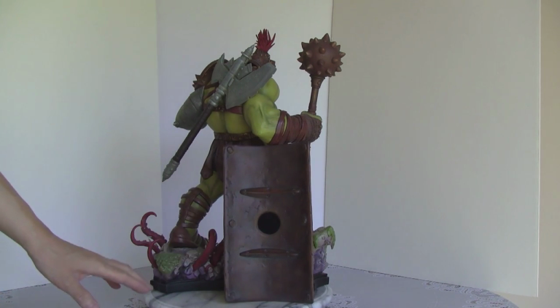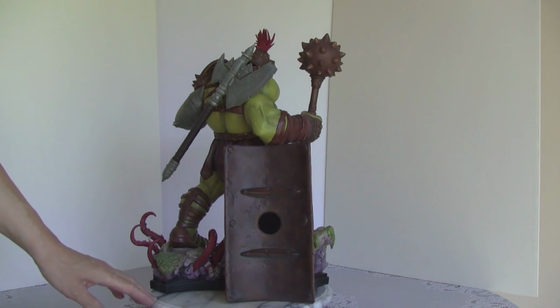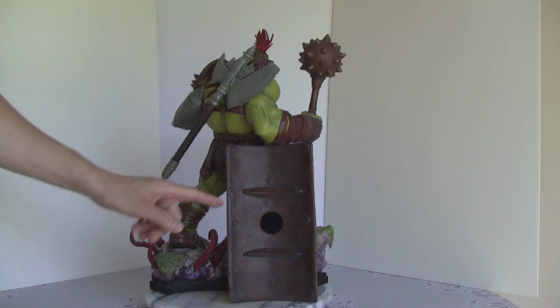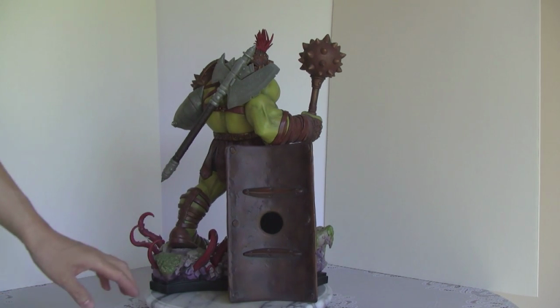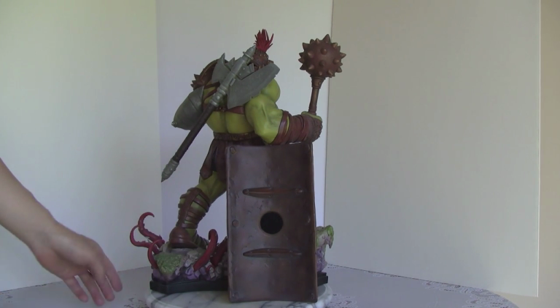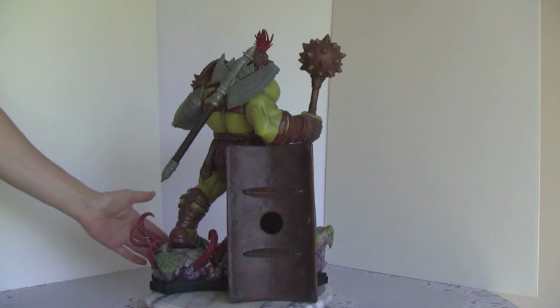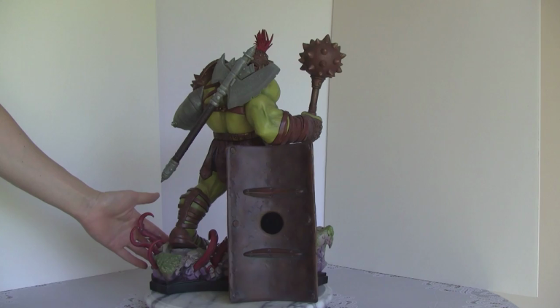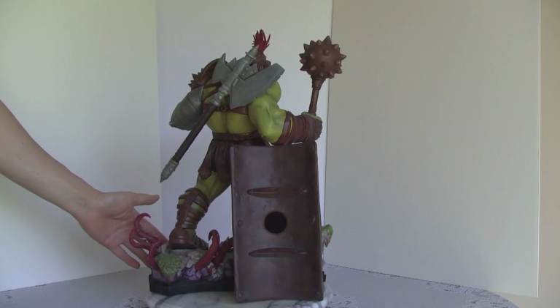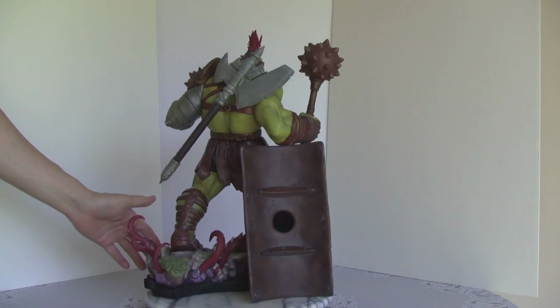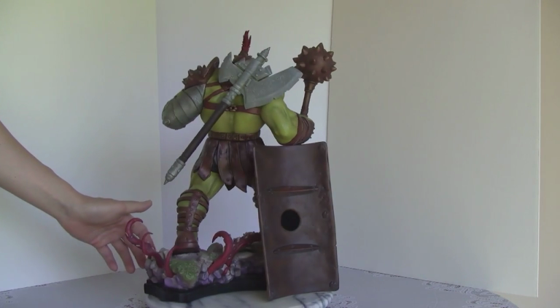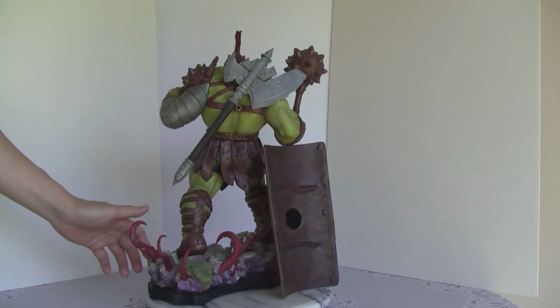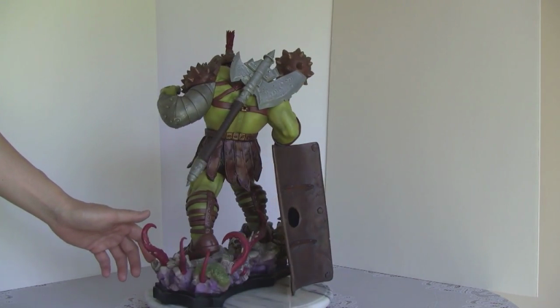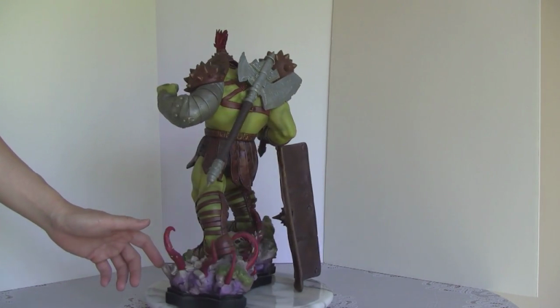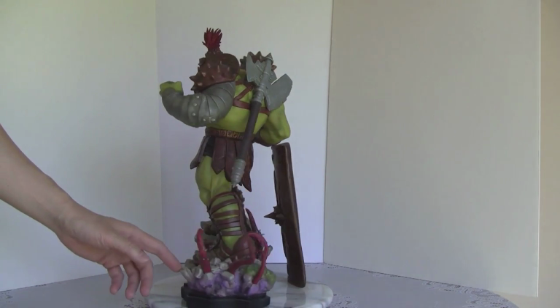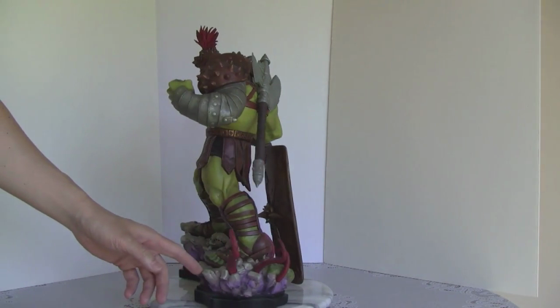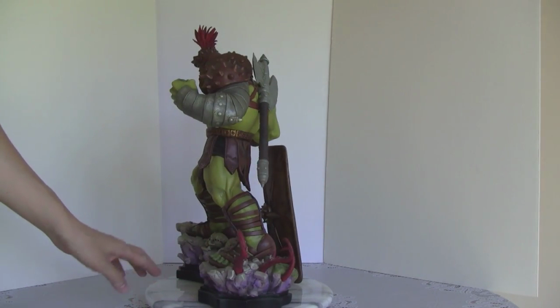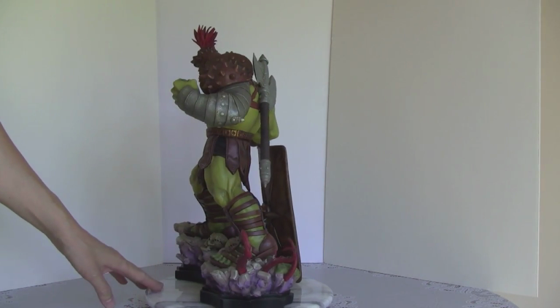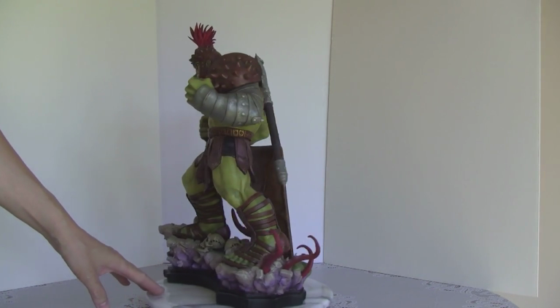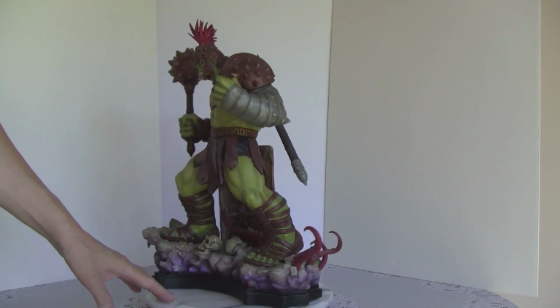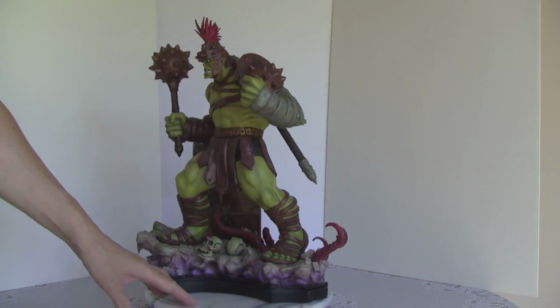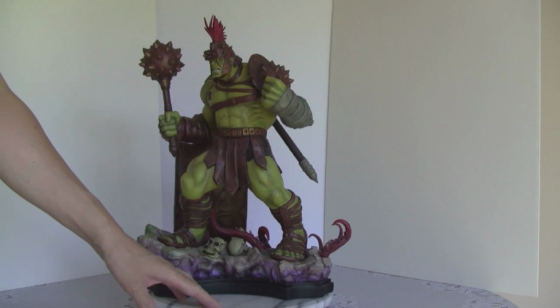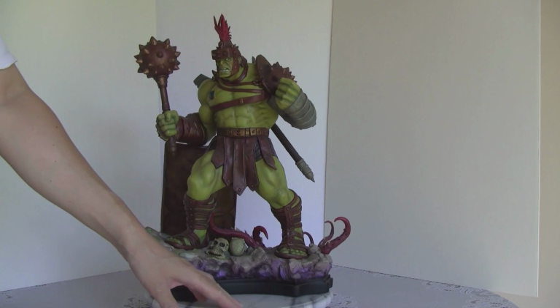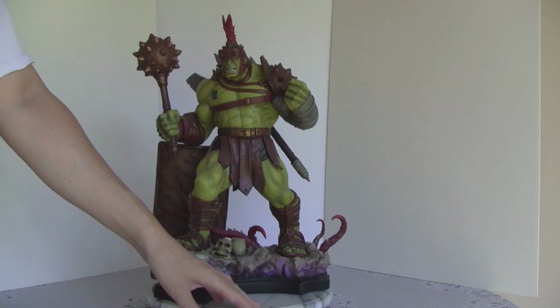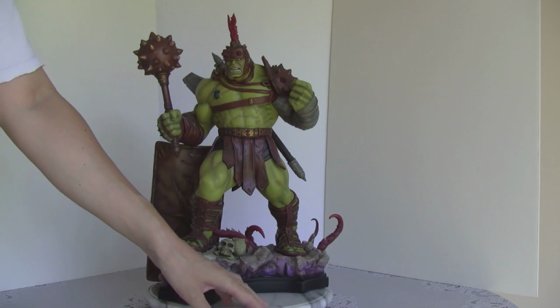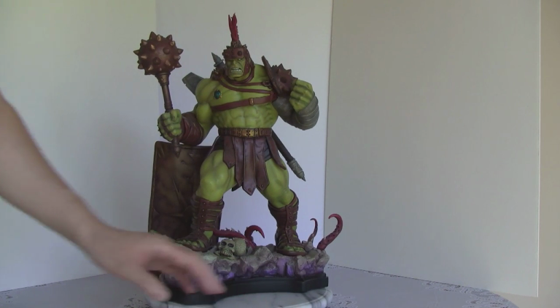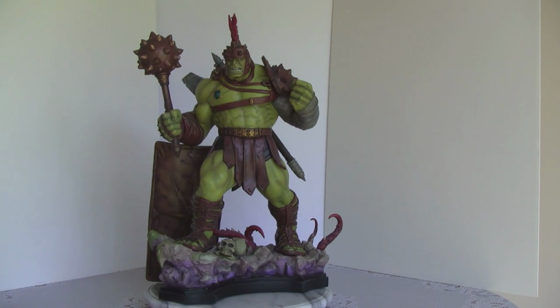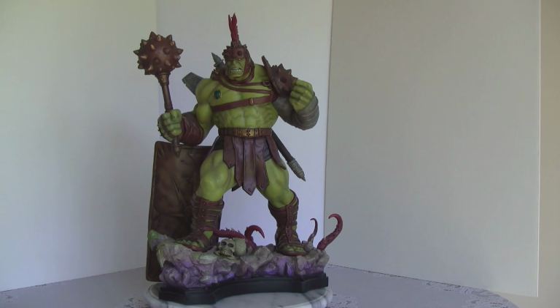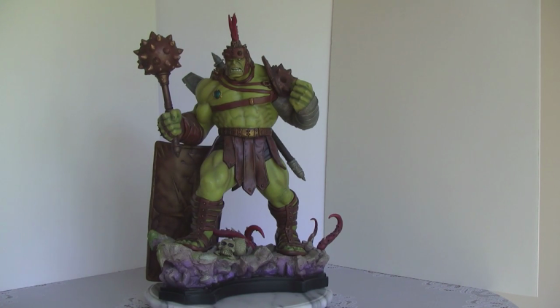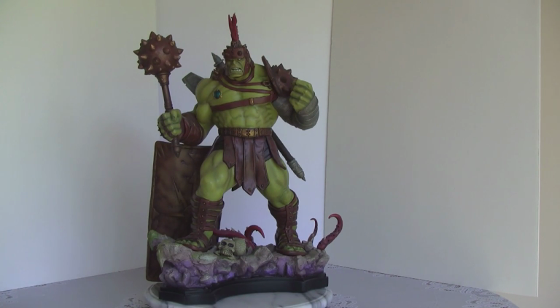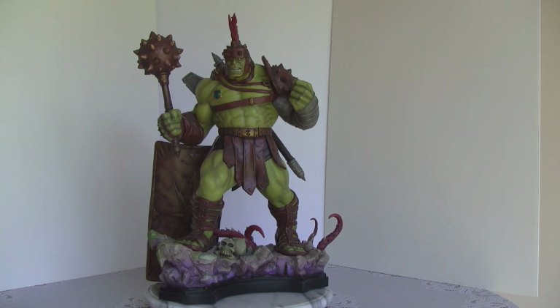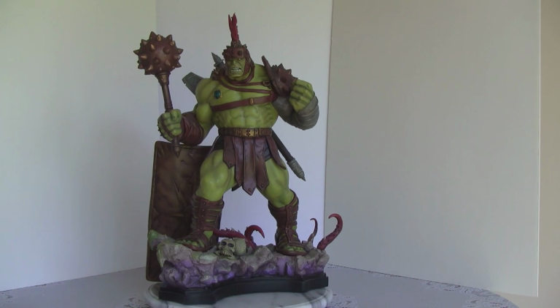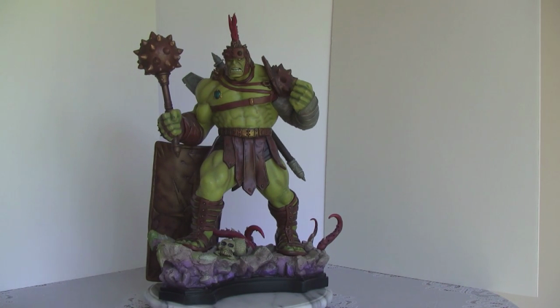You got to be careful with this — that's full resin, so it's going to break on you if you drop it. So let's get a closer look and then we'll go to the scorecard.